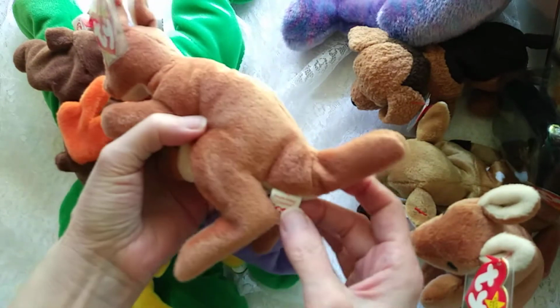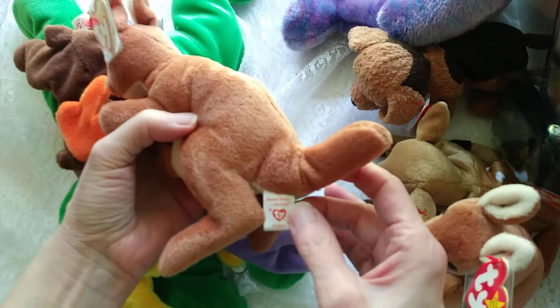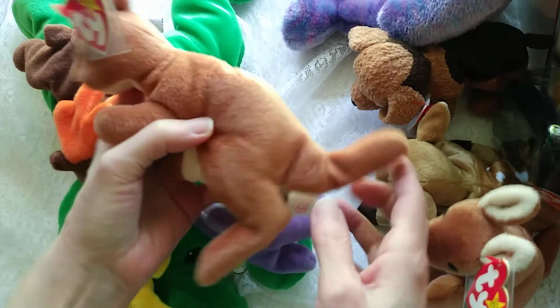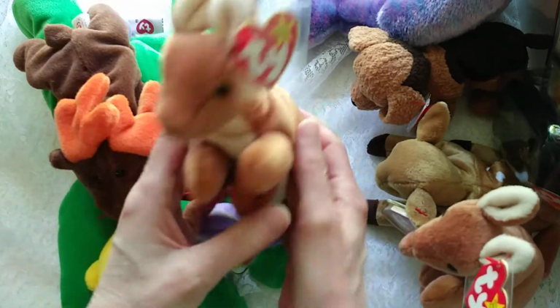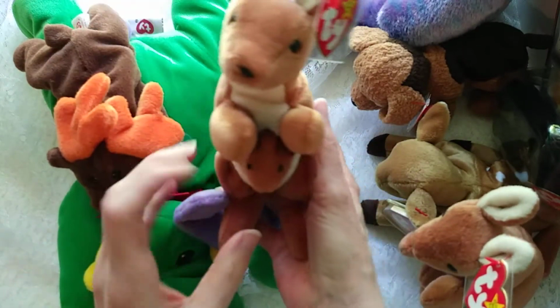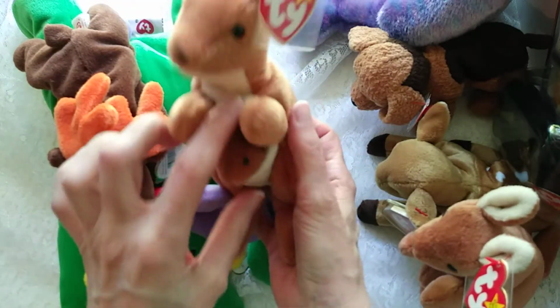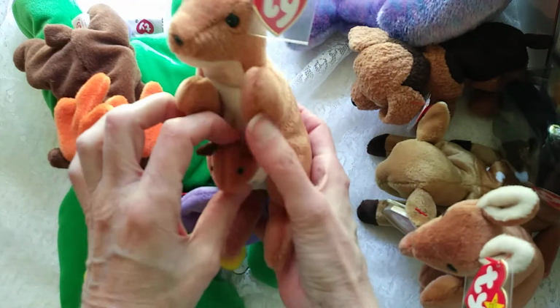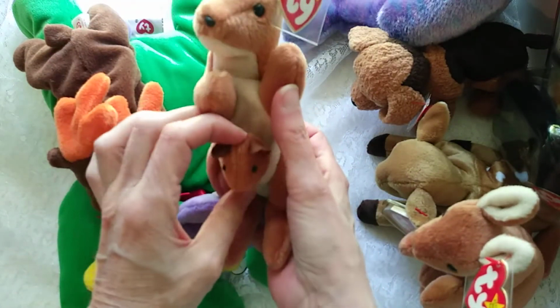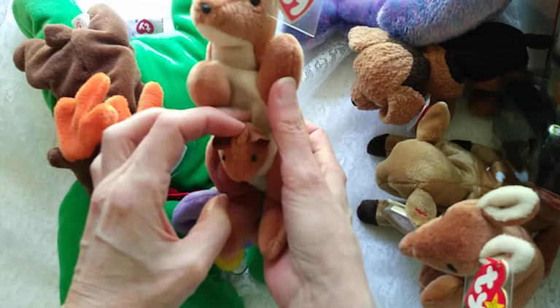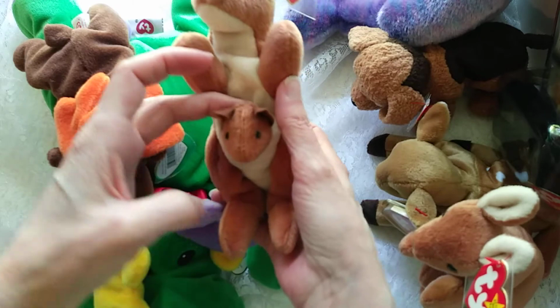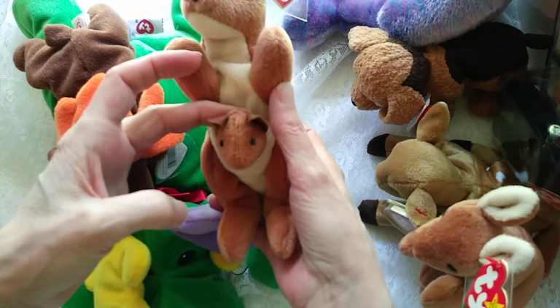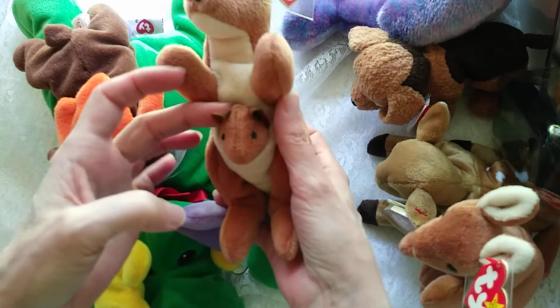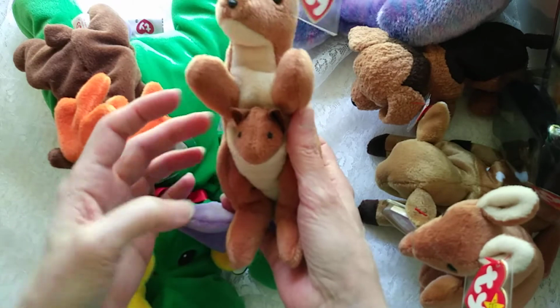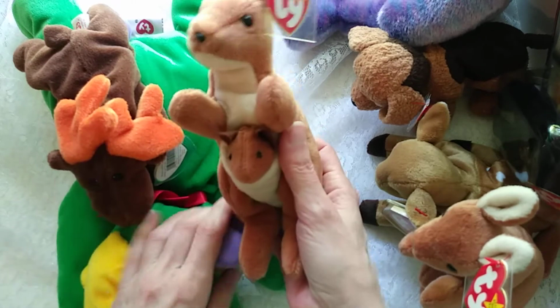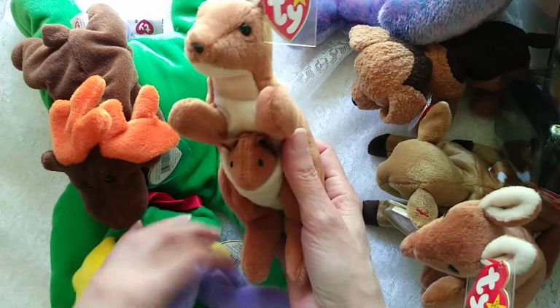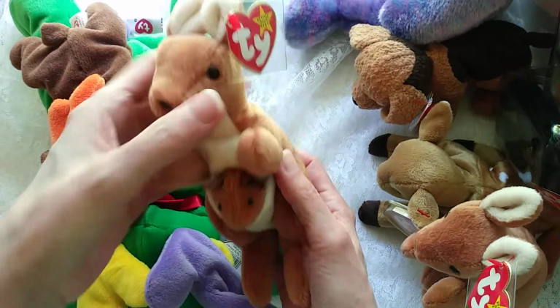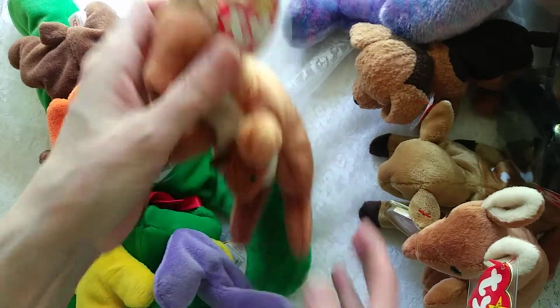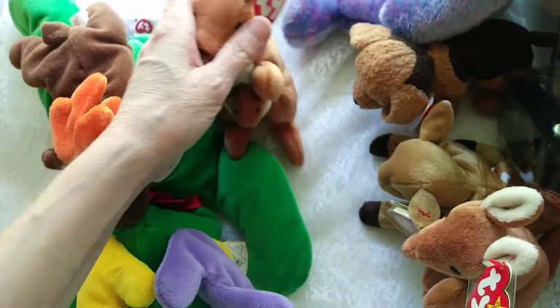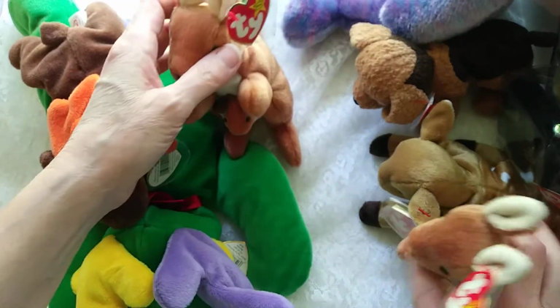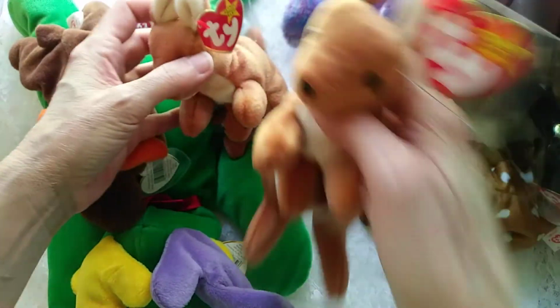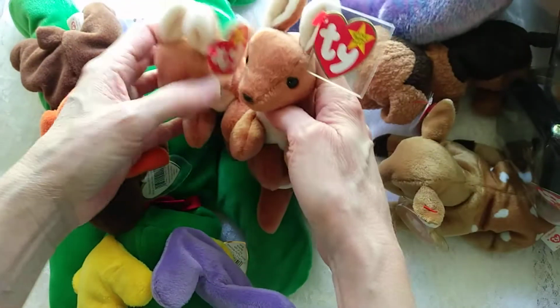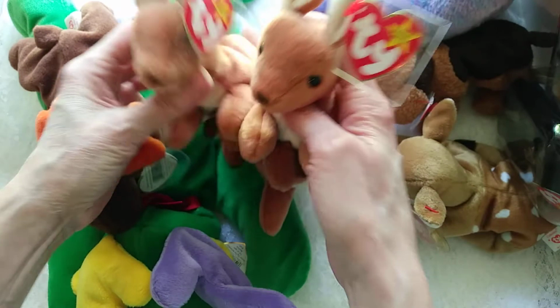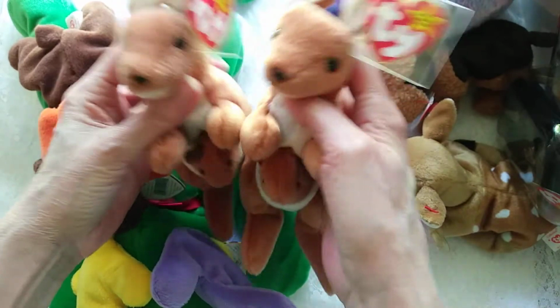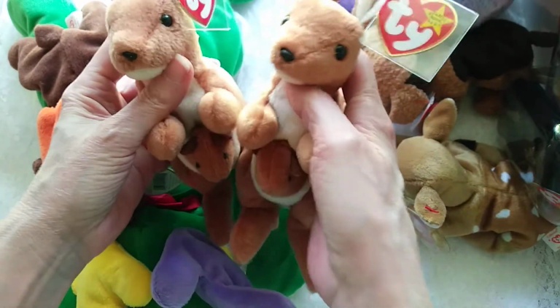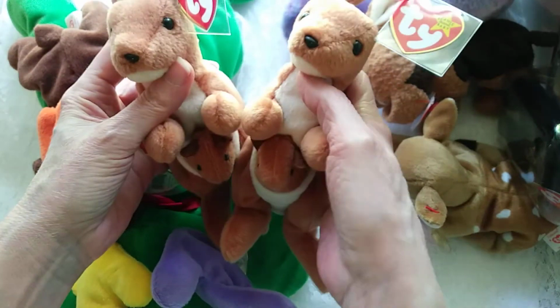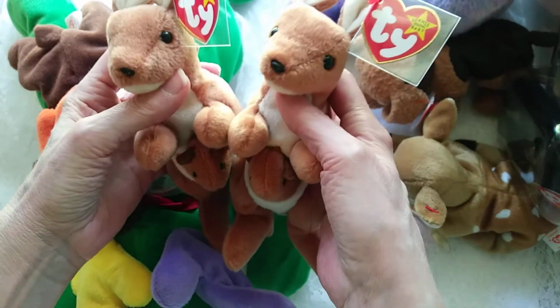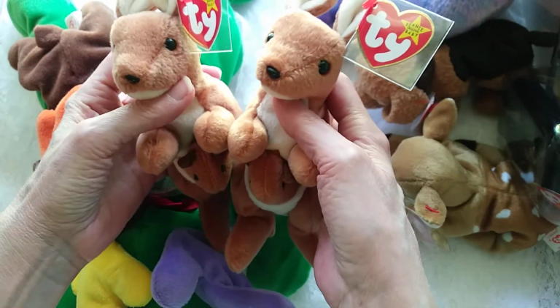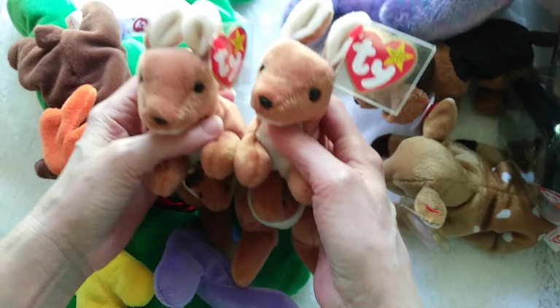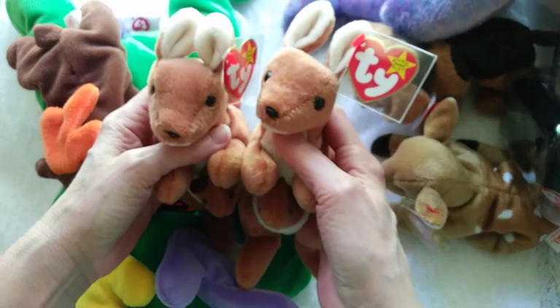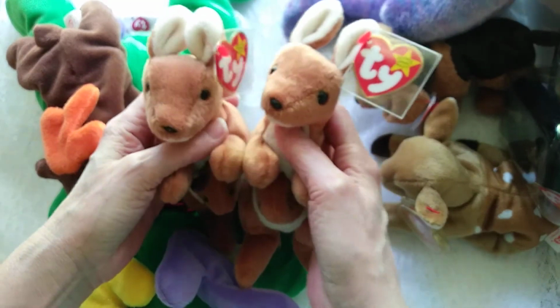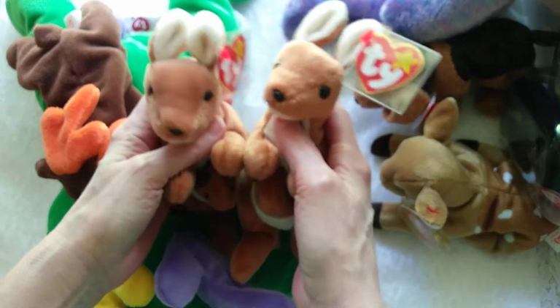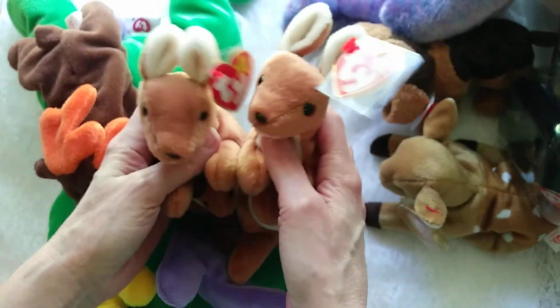Isn't she adorable? And what other name would you expect her to have but Pouch. Isn't she precious? And we have two of those.